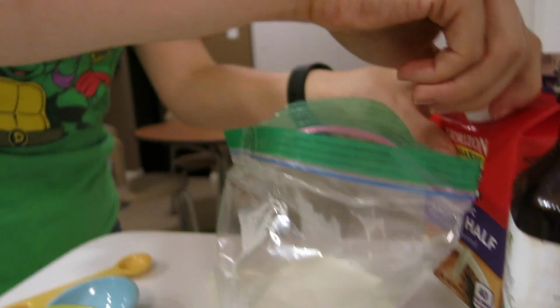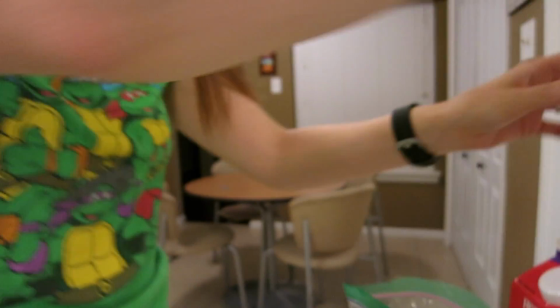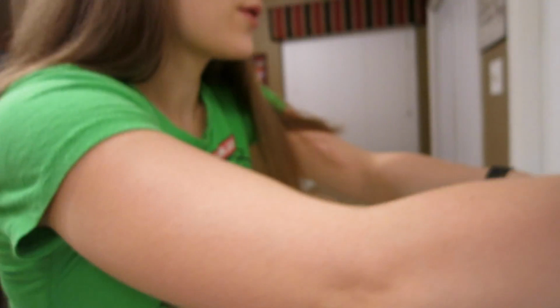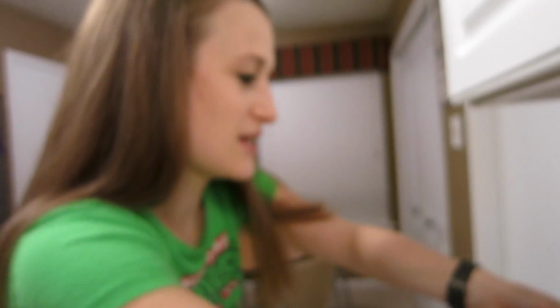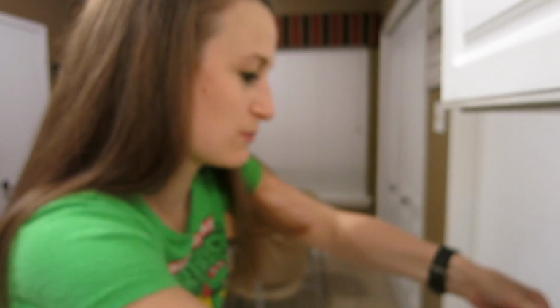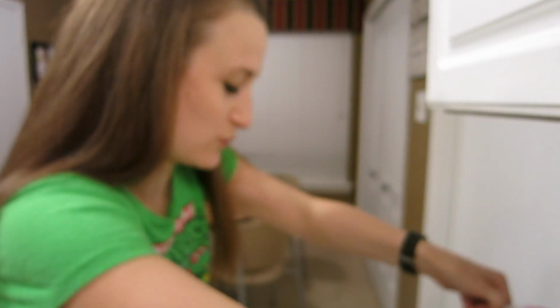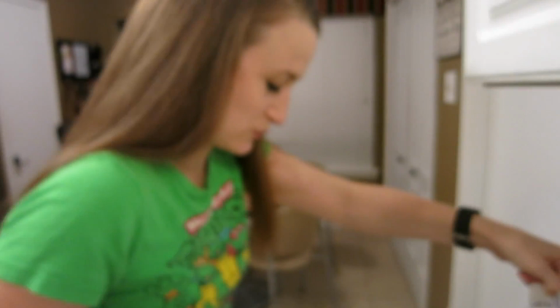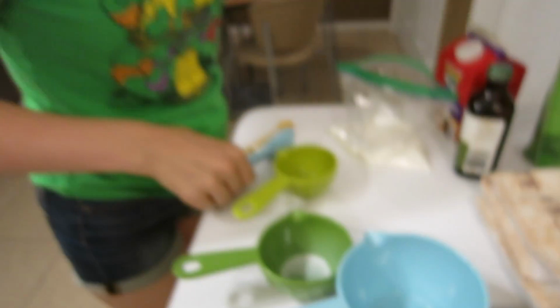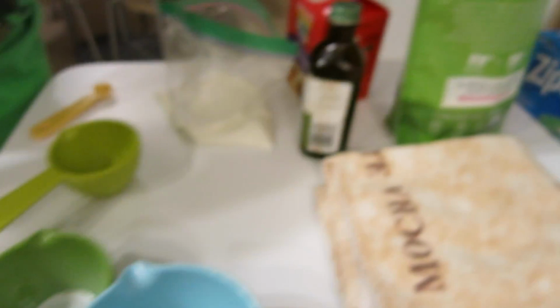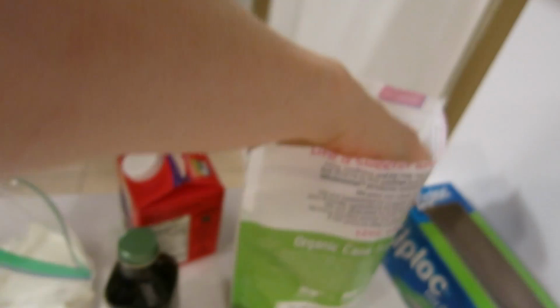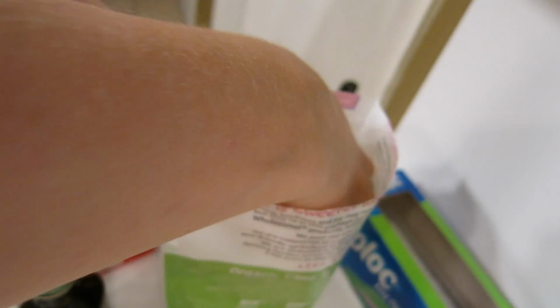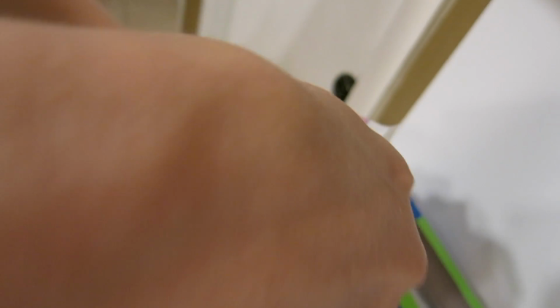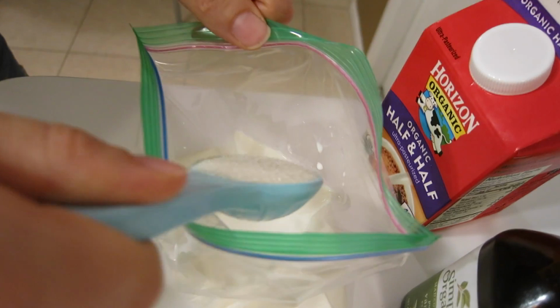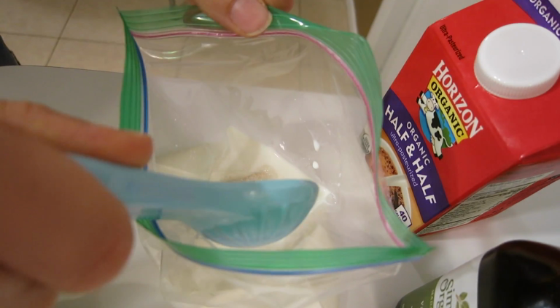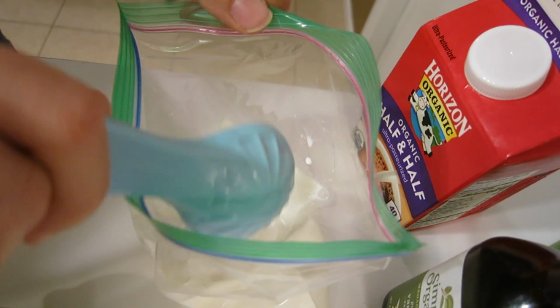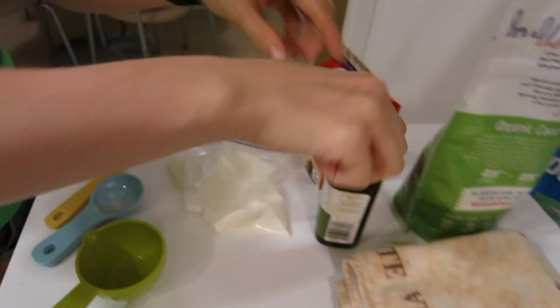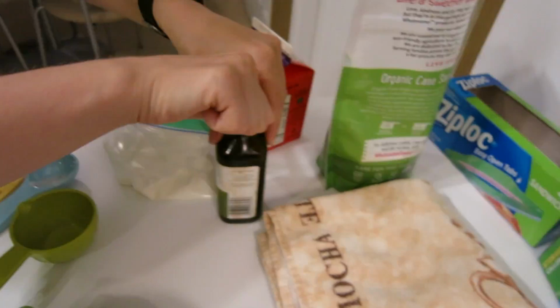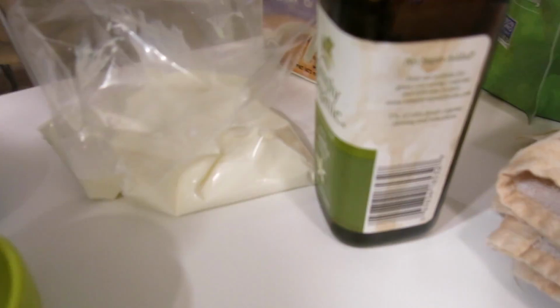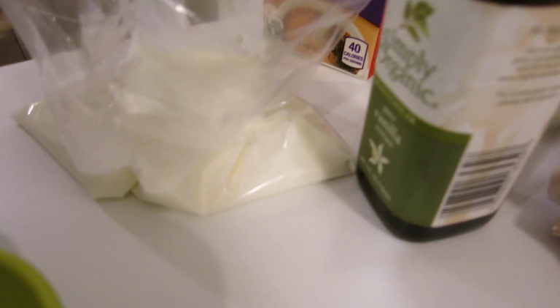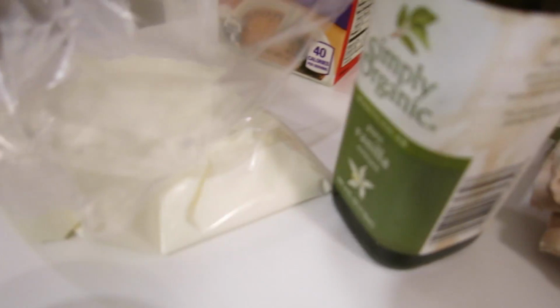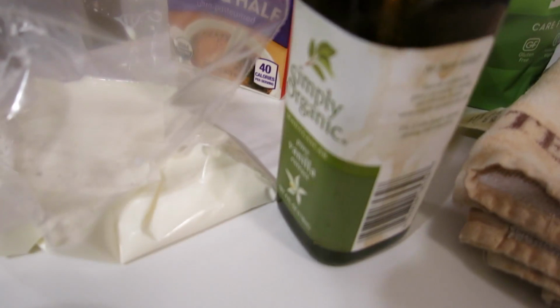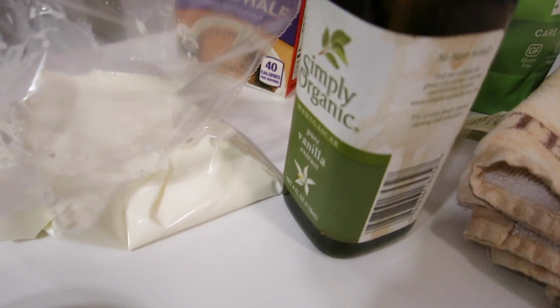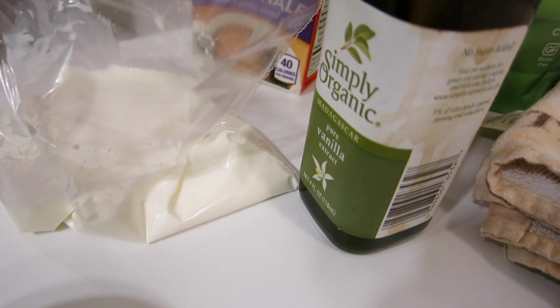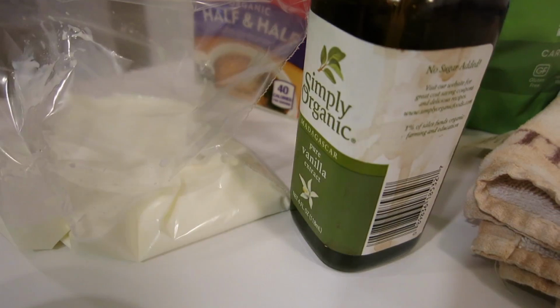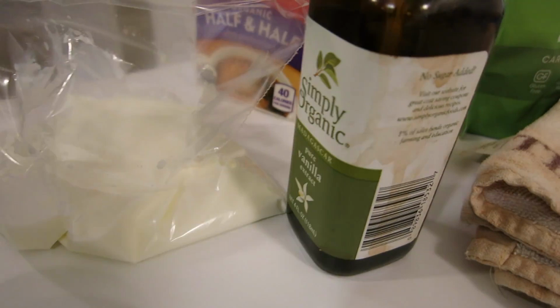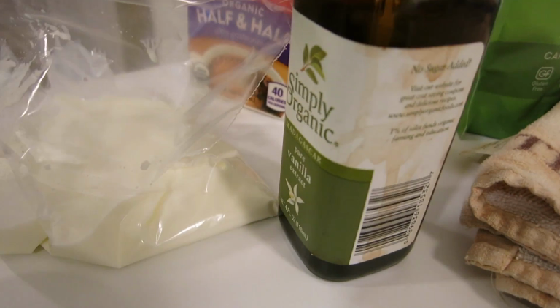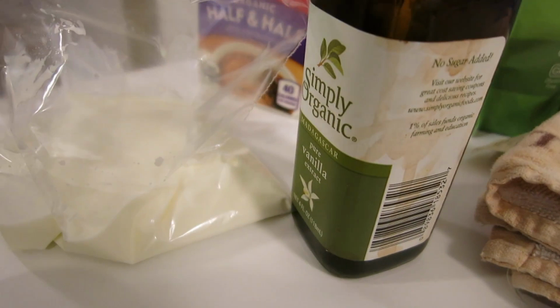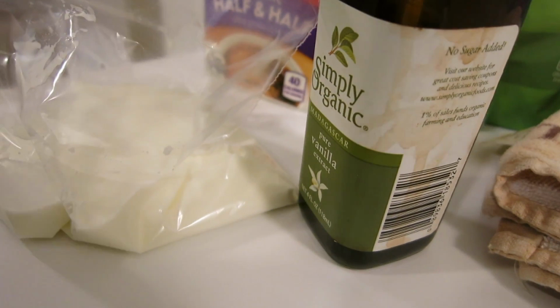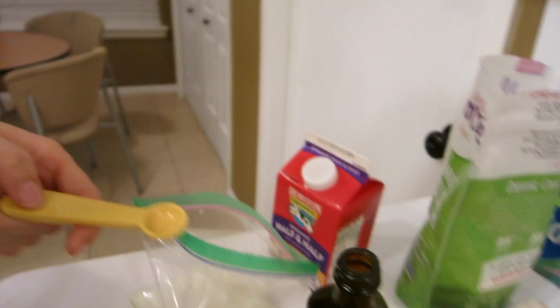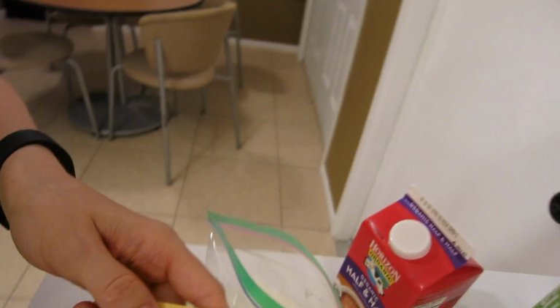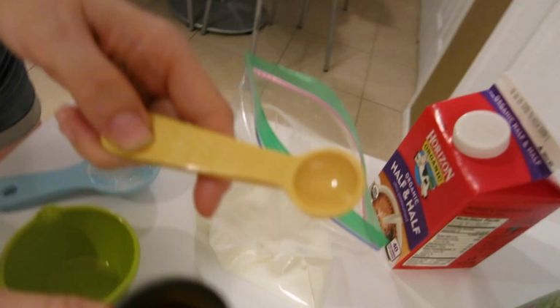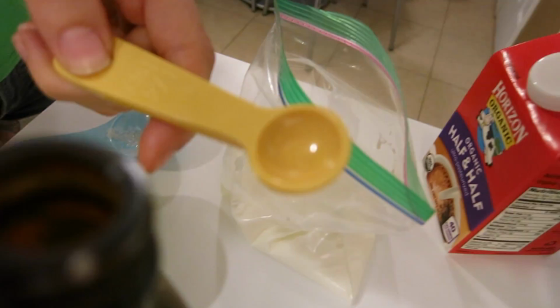Next, we're going to need a tablespoon of sugar. Next, you're going to take the vanilla, and you're going to need one quarter teaspoon.